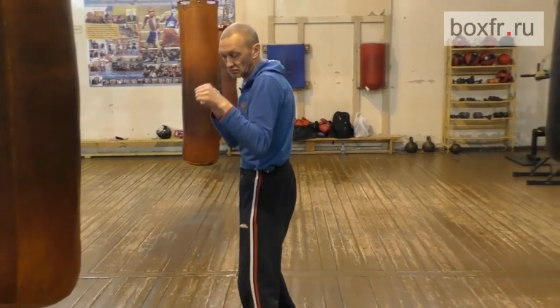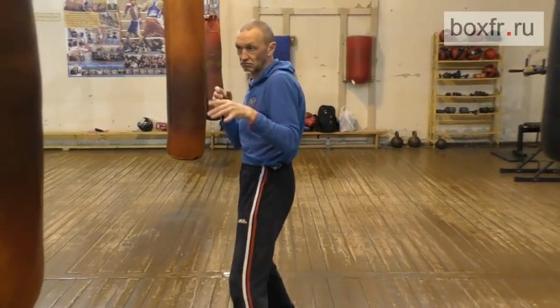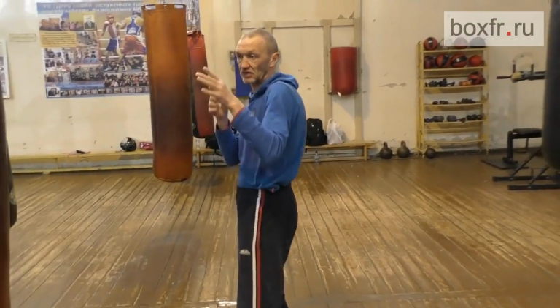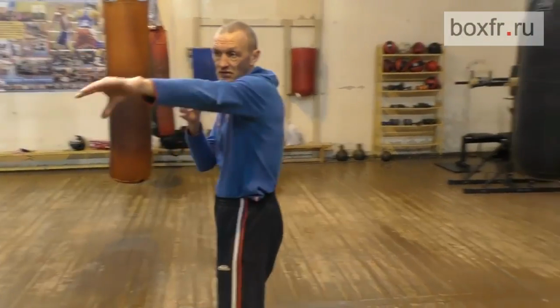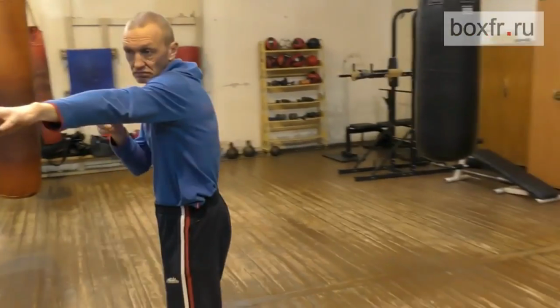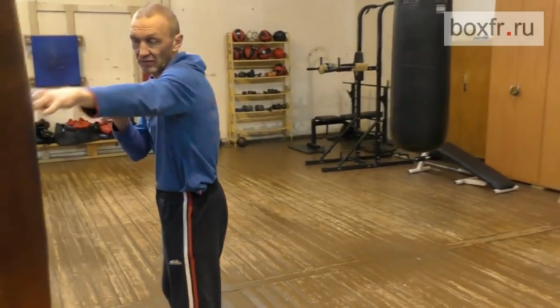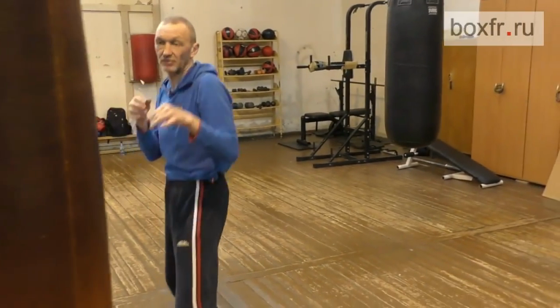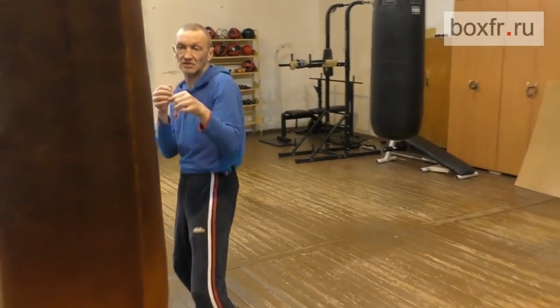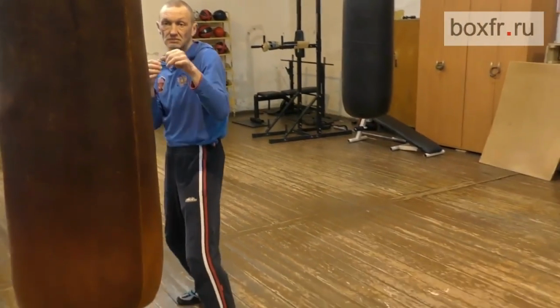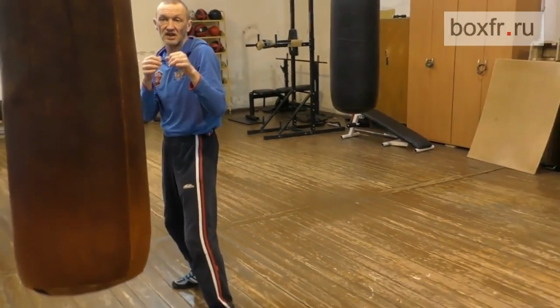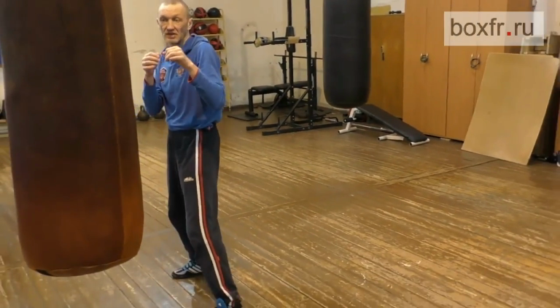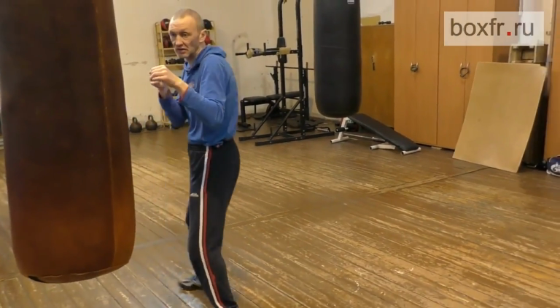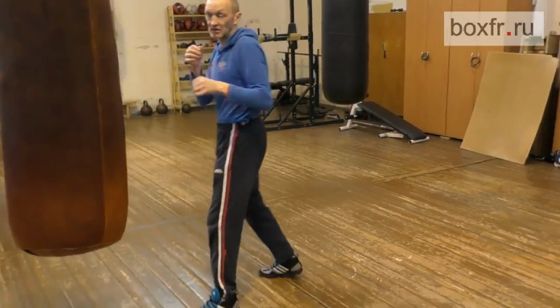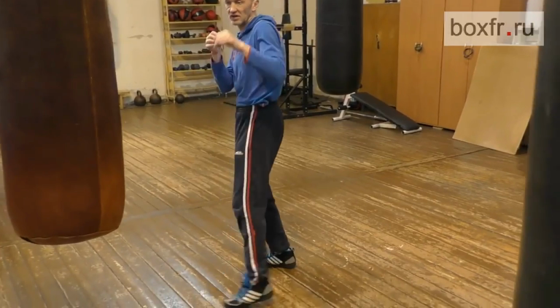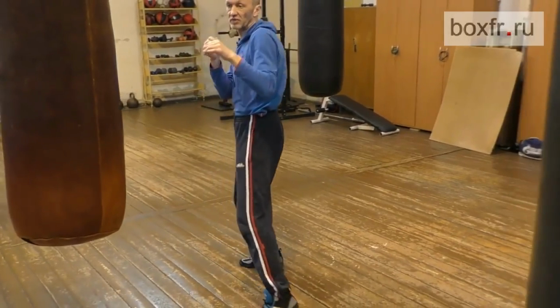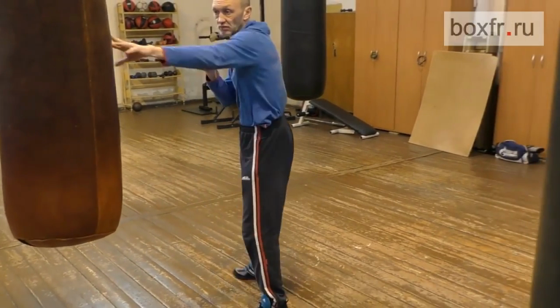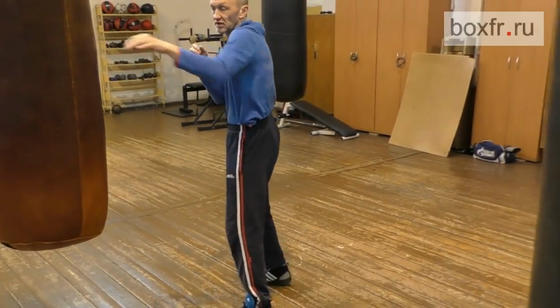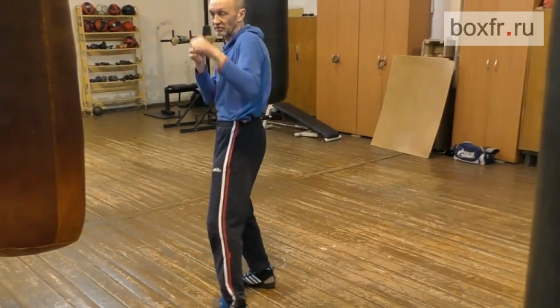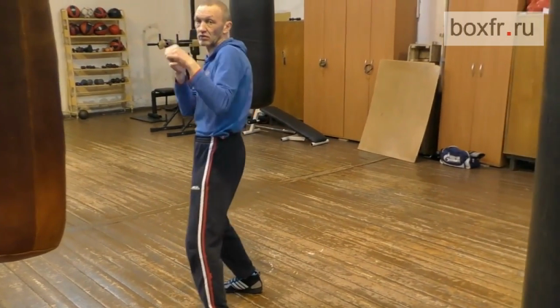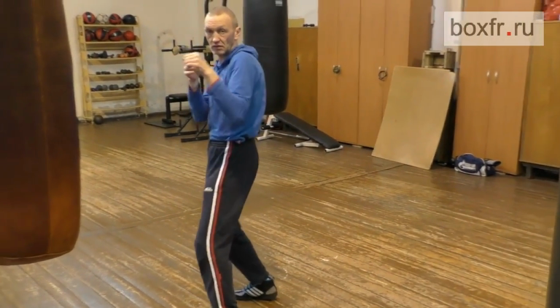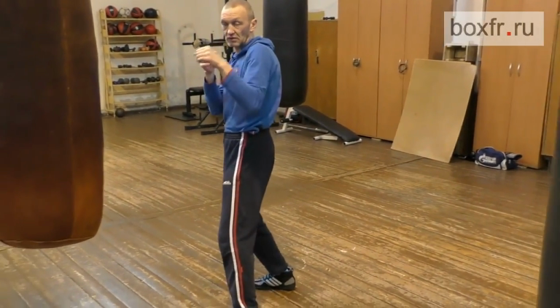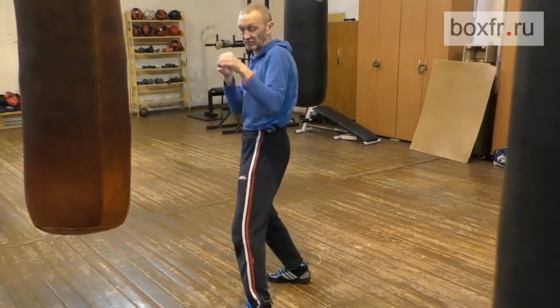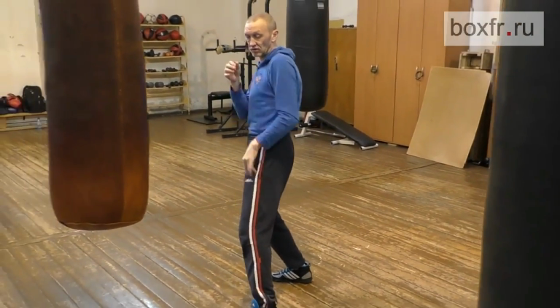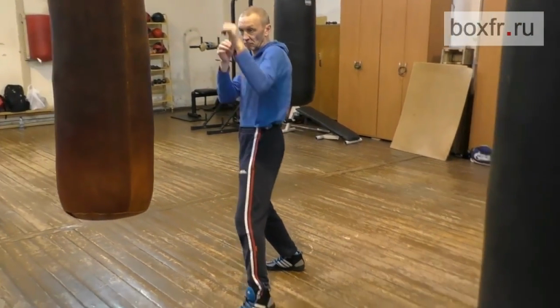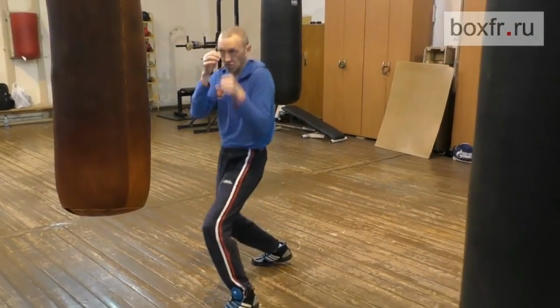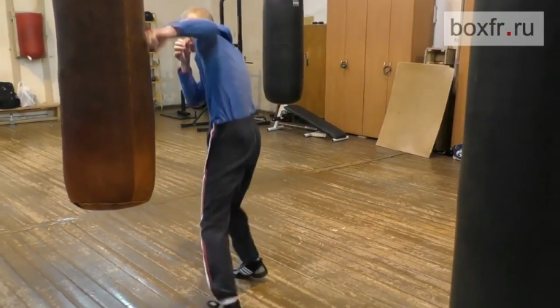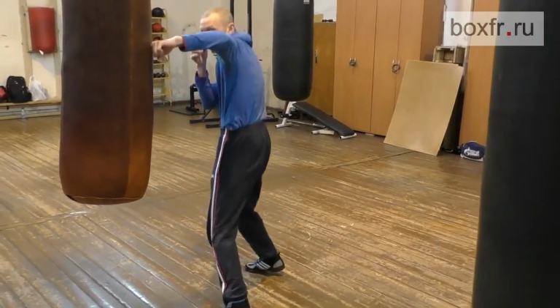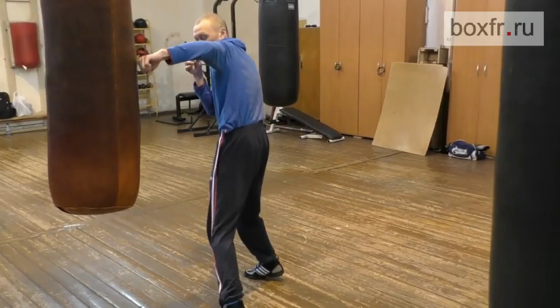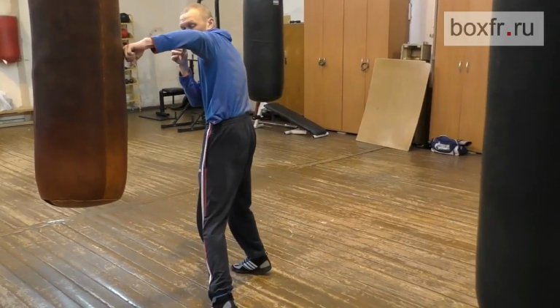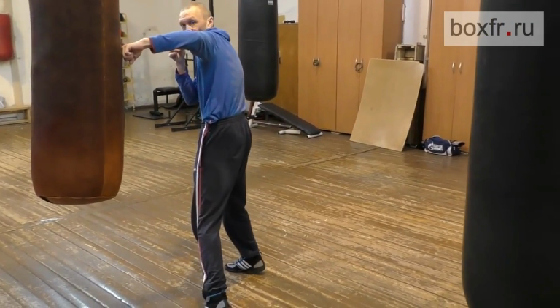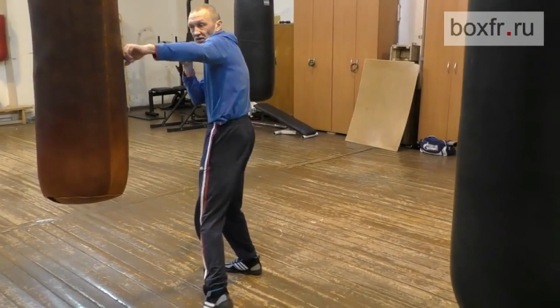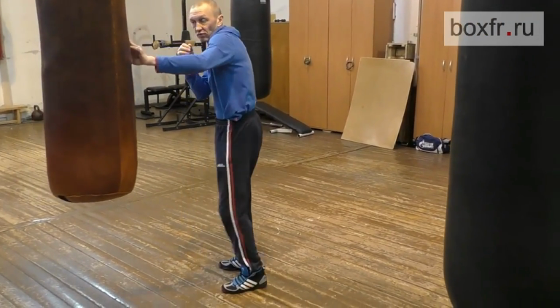Here is the long distance. You have to make a step to reach your opponent. From here, with a little effort, with a small jump, I can reach the opponent. Just a small jump. Left heel rotation.